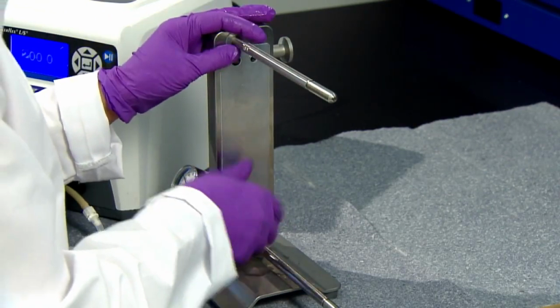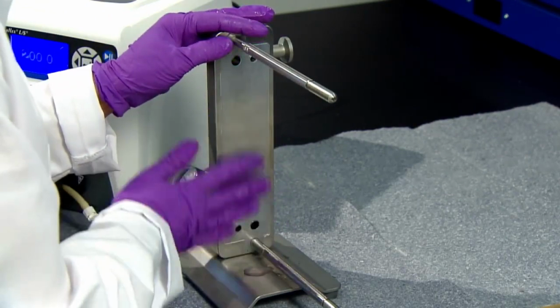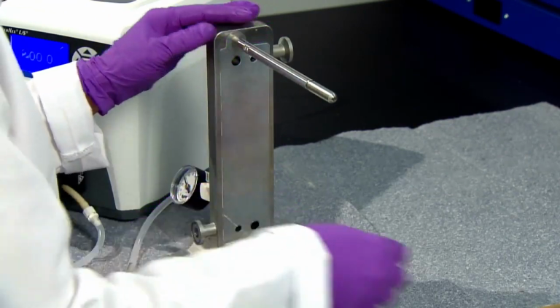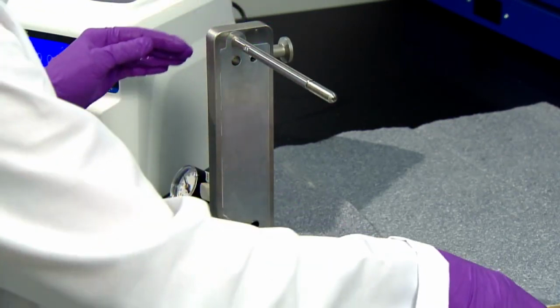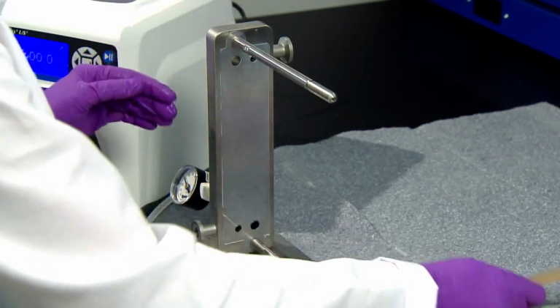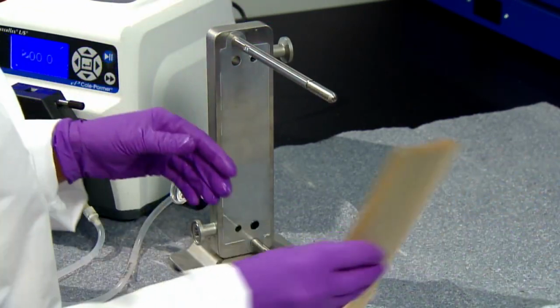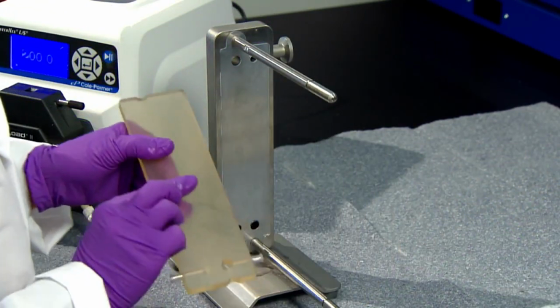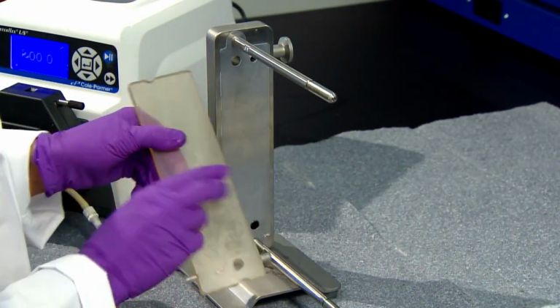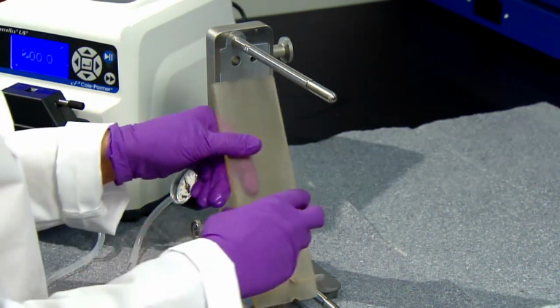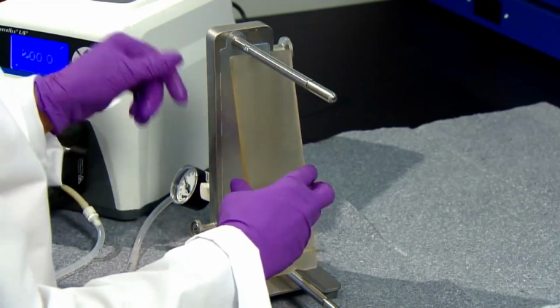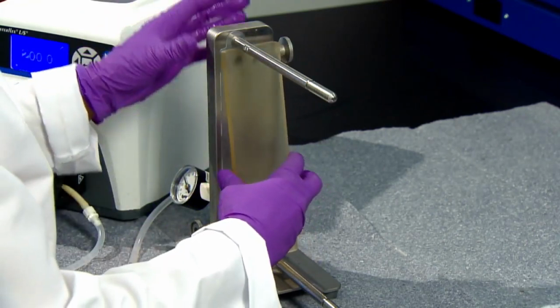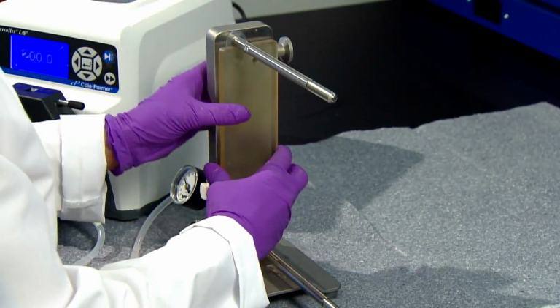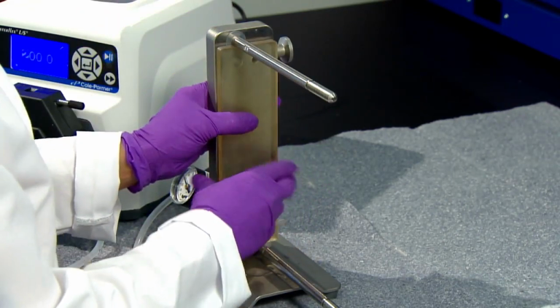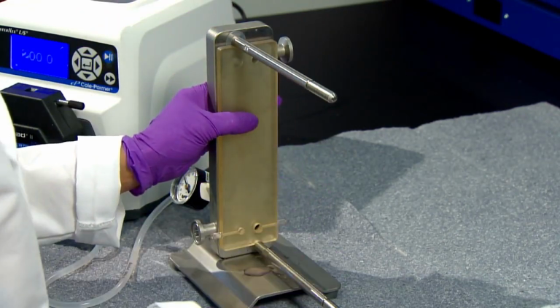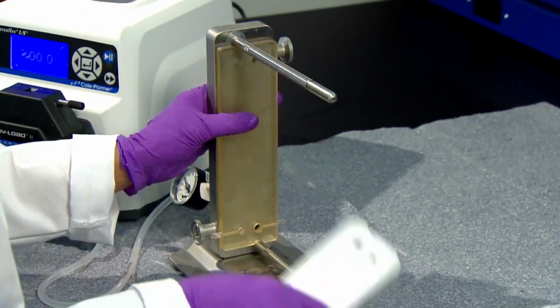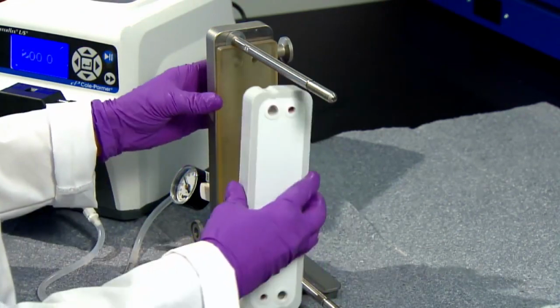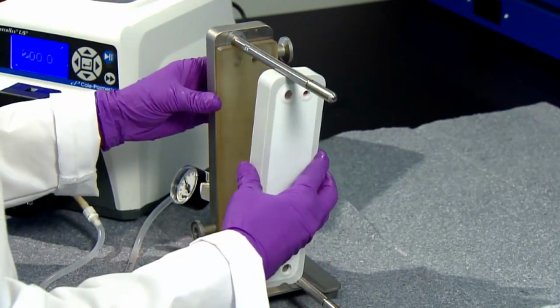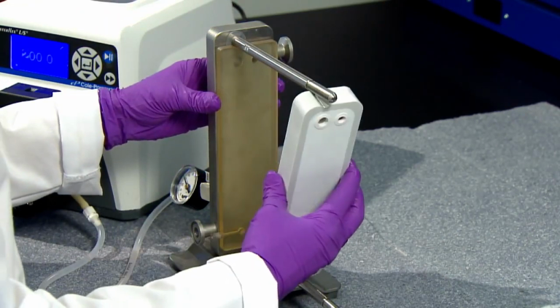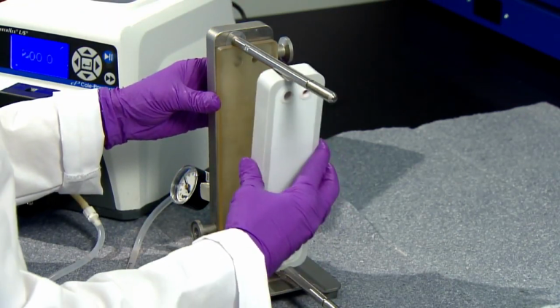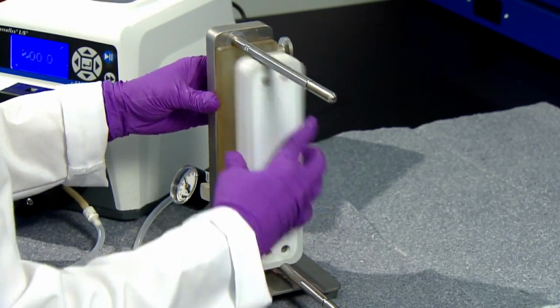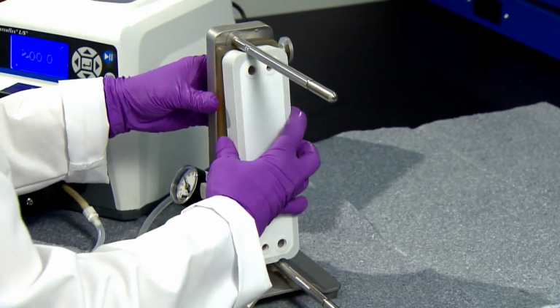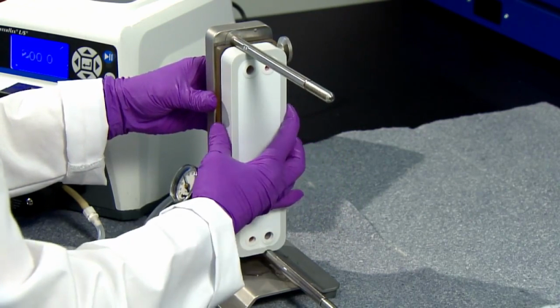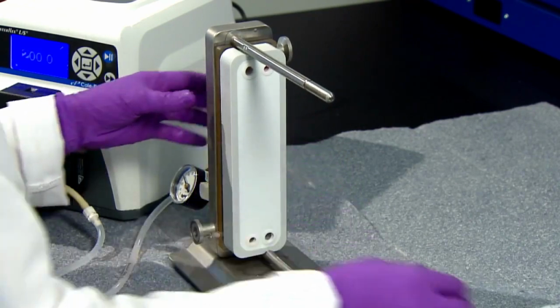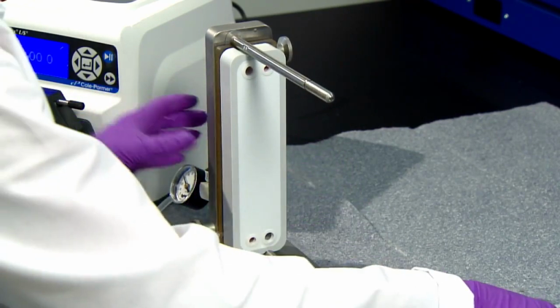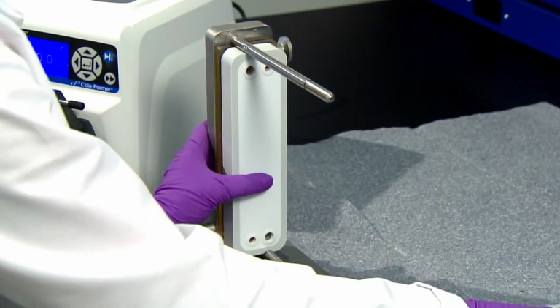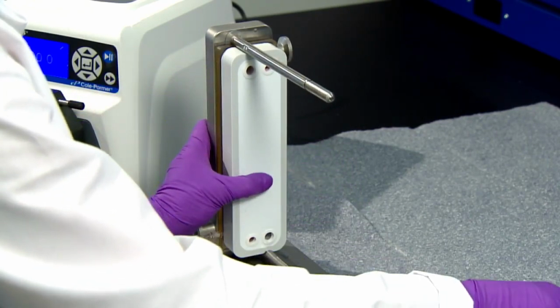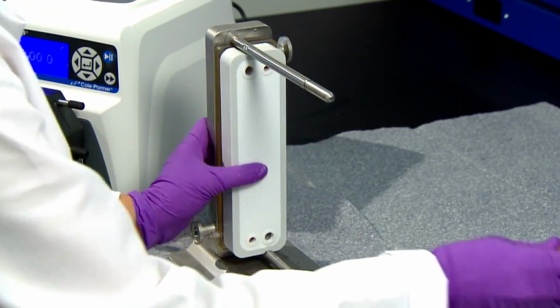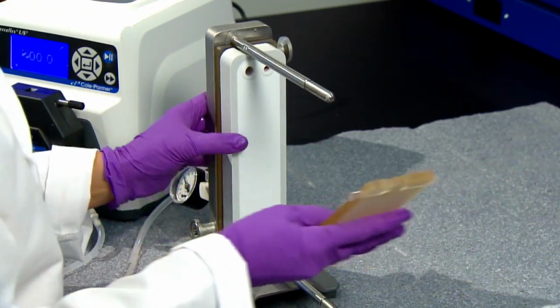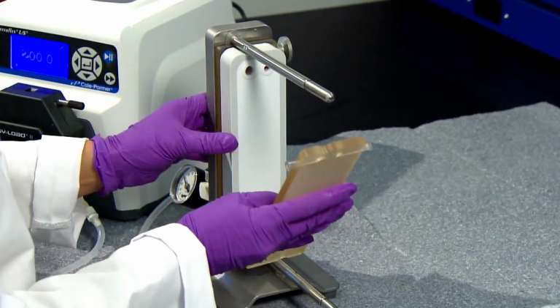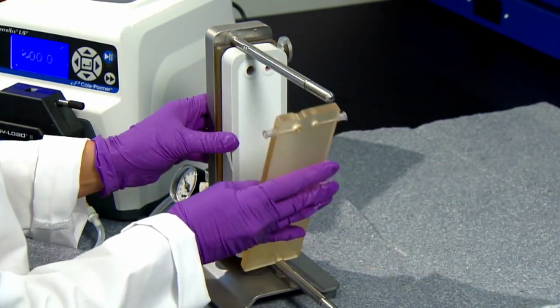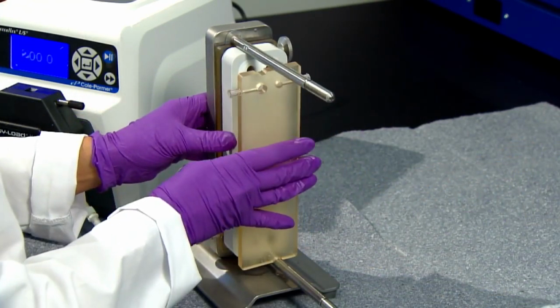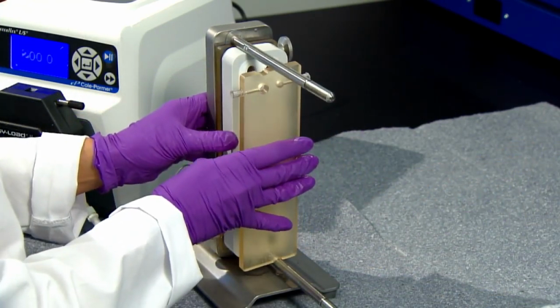The first diverter plate comes next, with feed port aligned with that of your holder. It is important to alternate cassettes and diverter plates, making sure to flip the orientation of the feed ports on consecutive diverter plates.